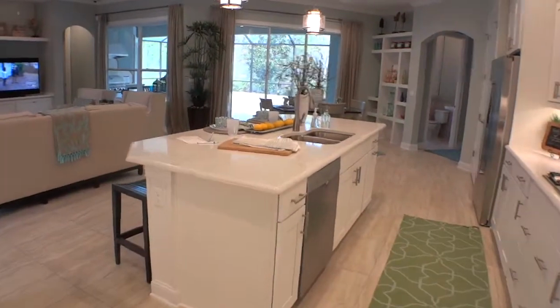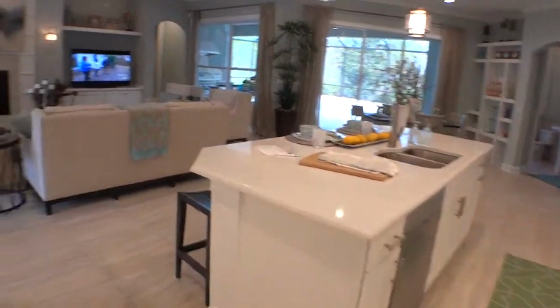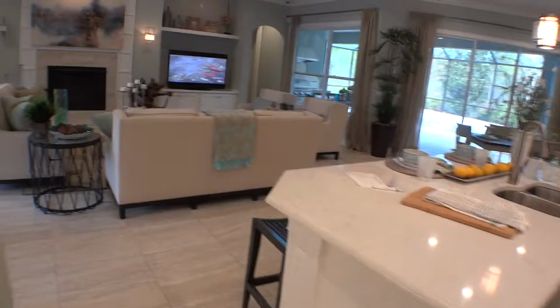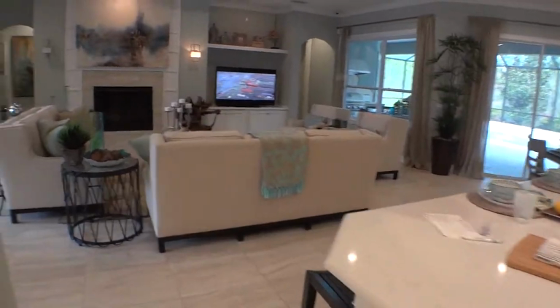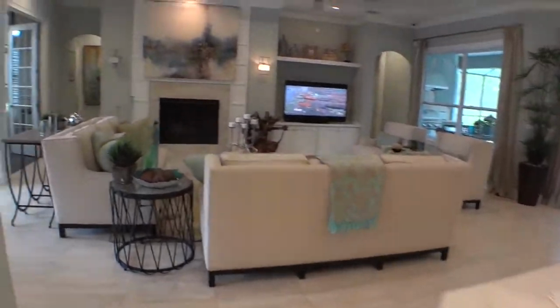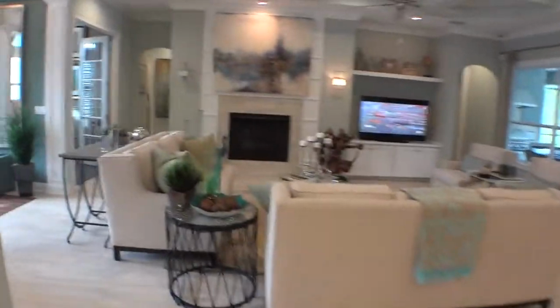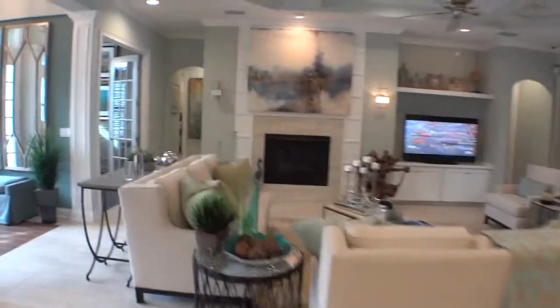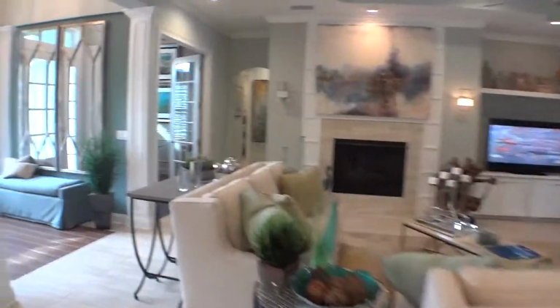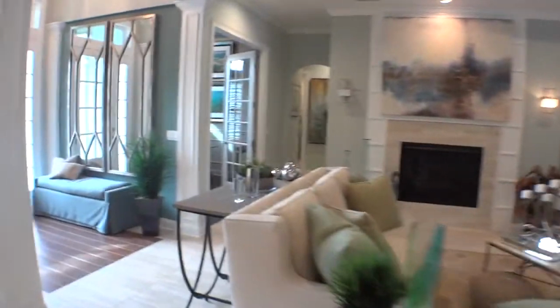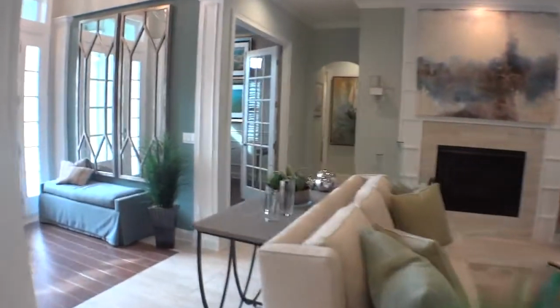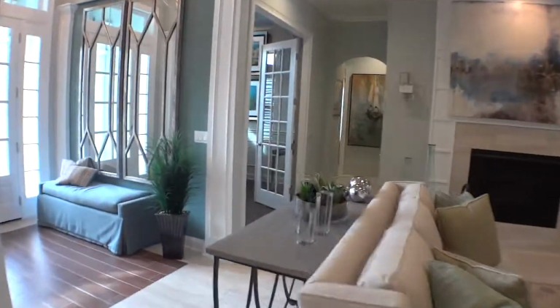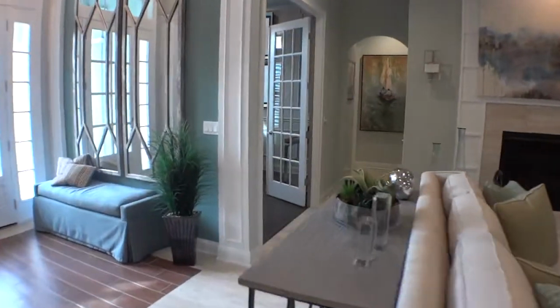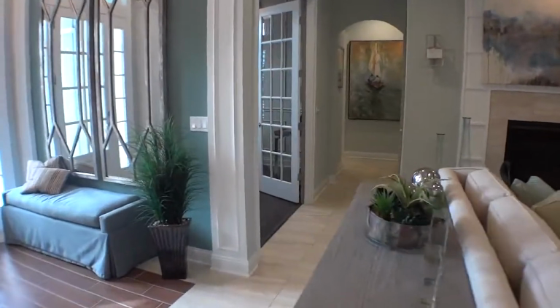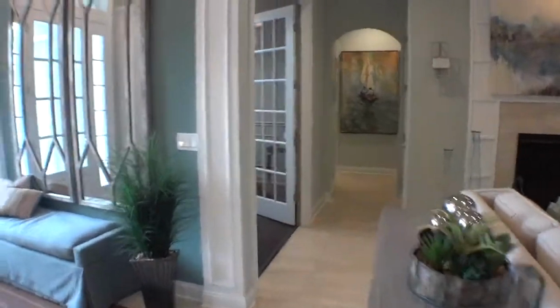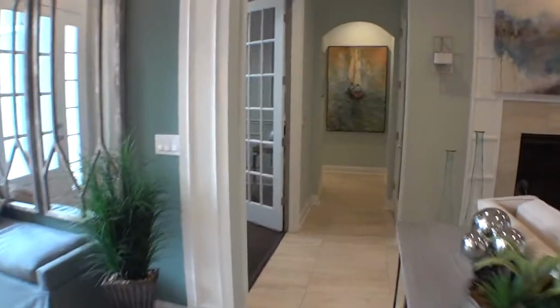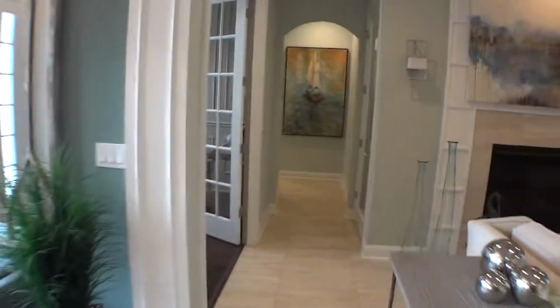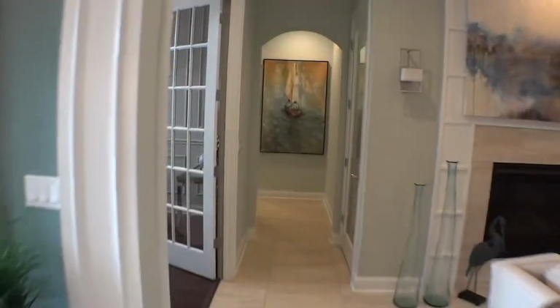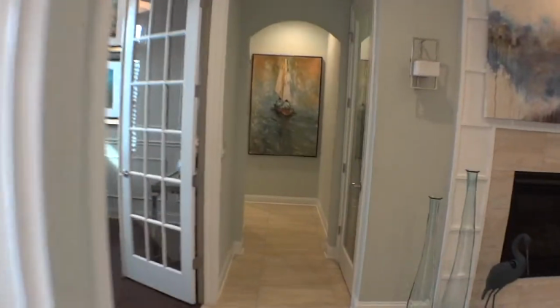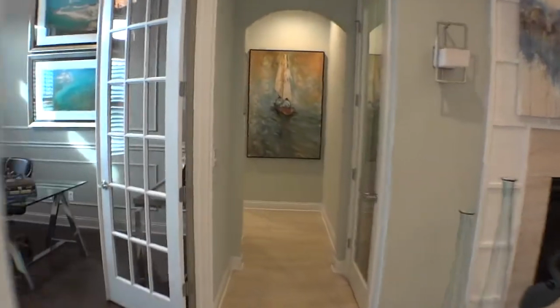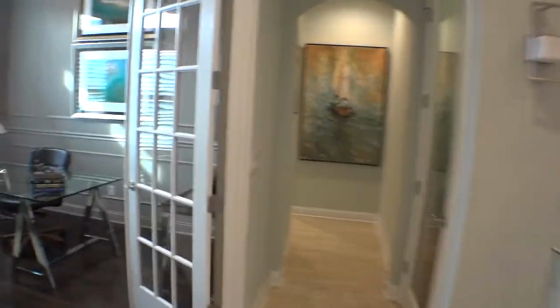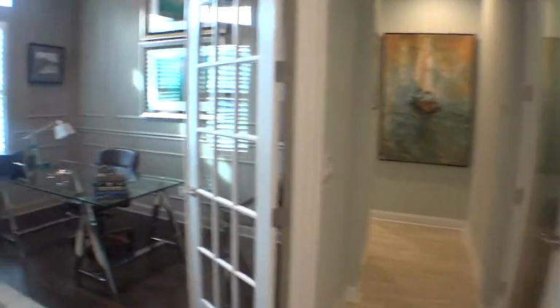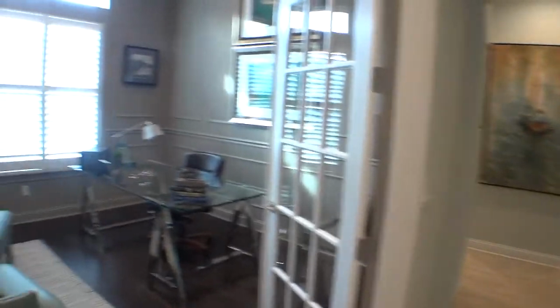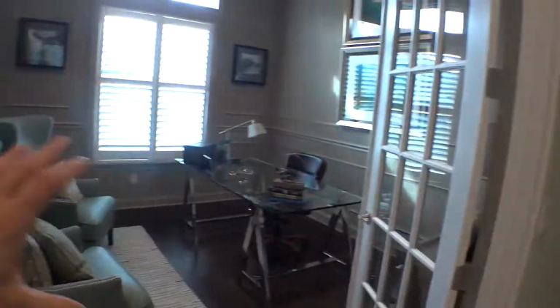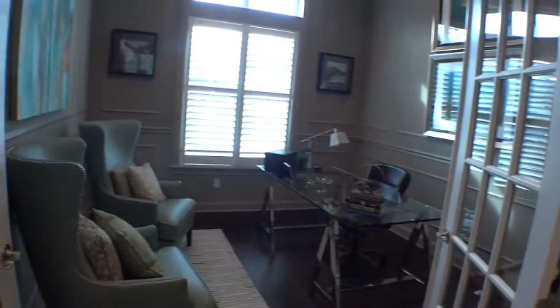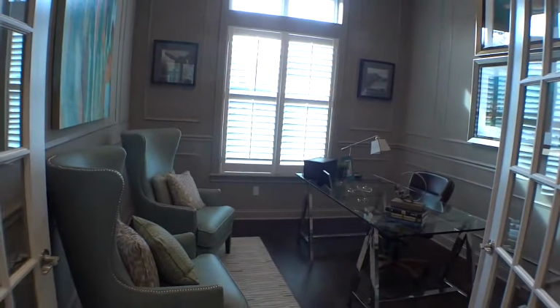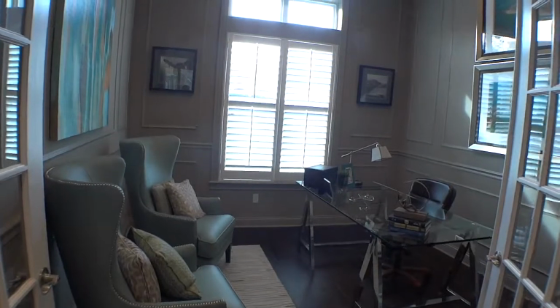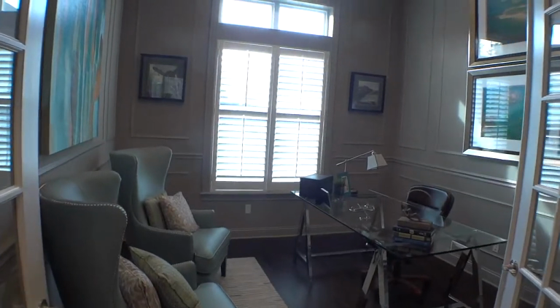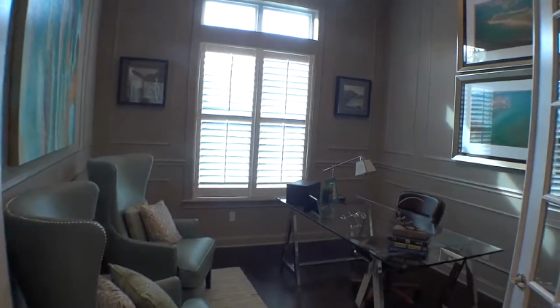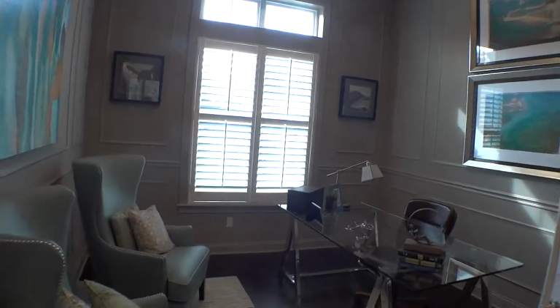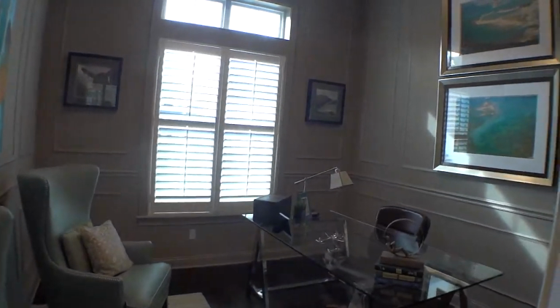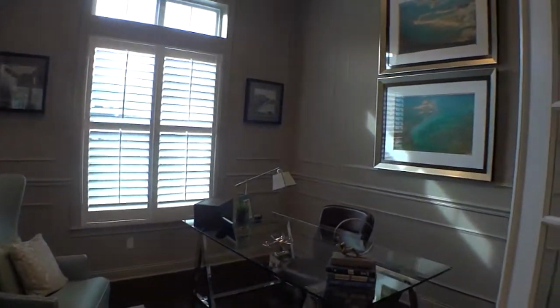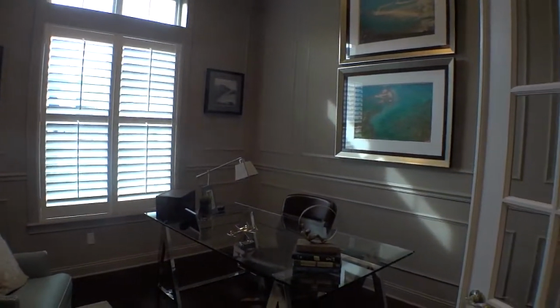Let's go back through the kitchen to the other side of the home. This garage over here is the office for the model, so it's being used as an office right now, but here's your den or office-type area.